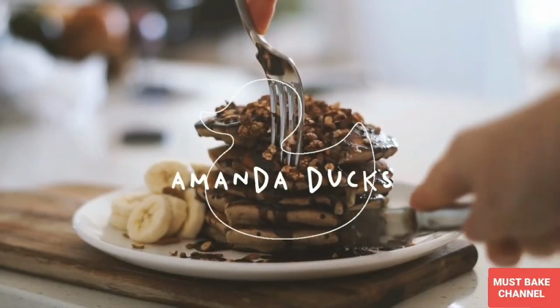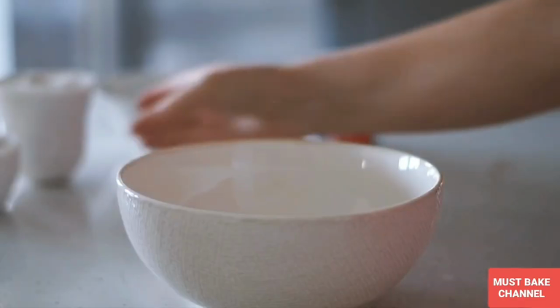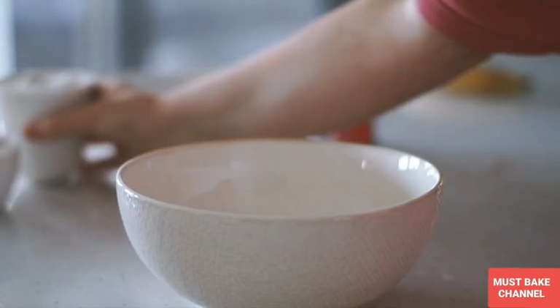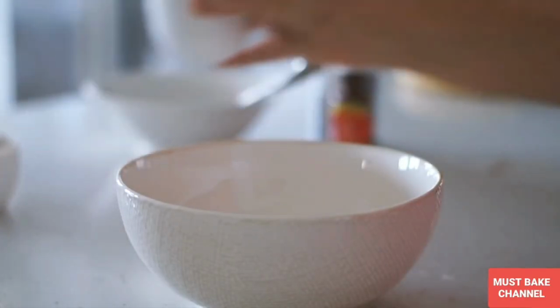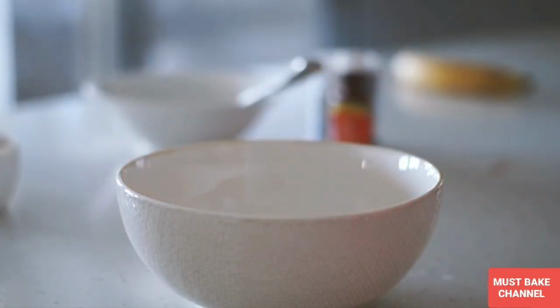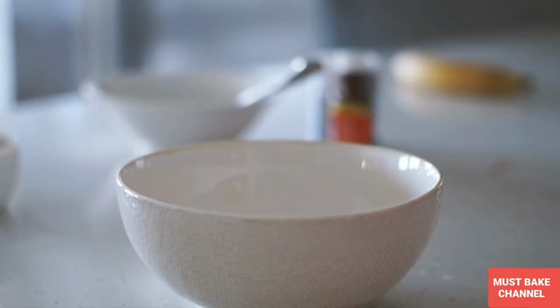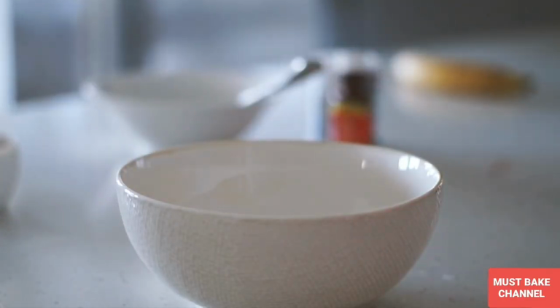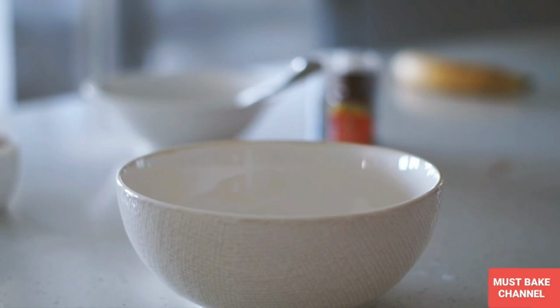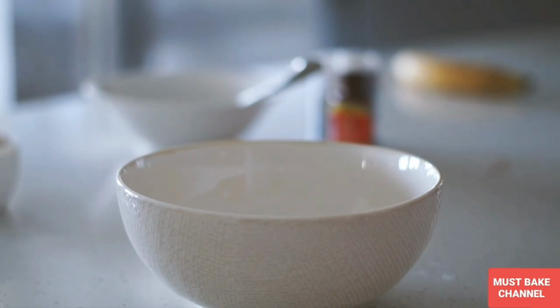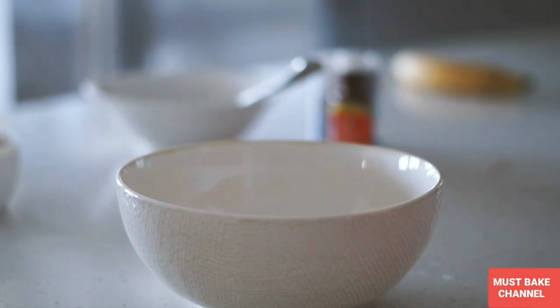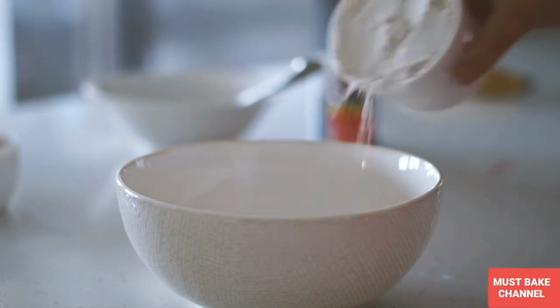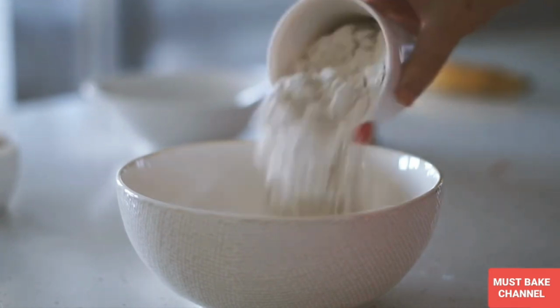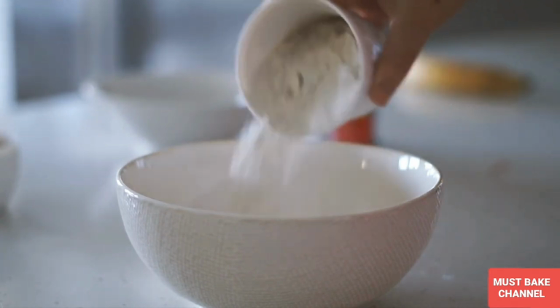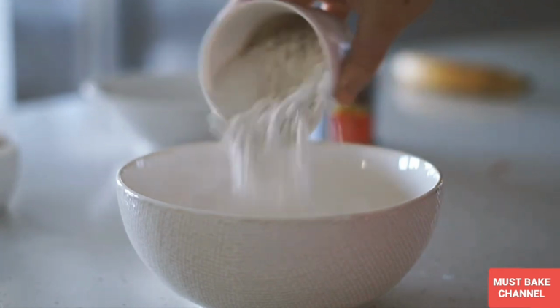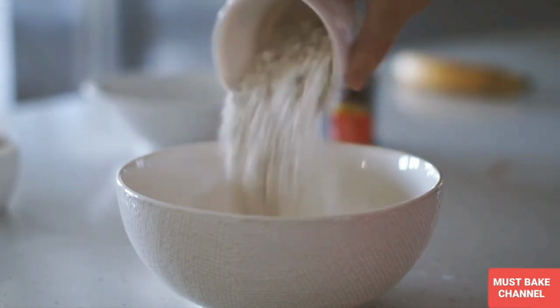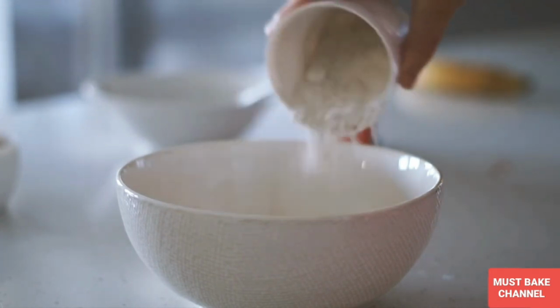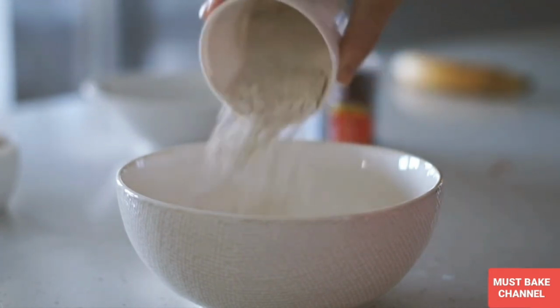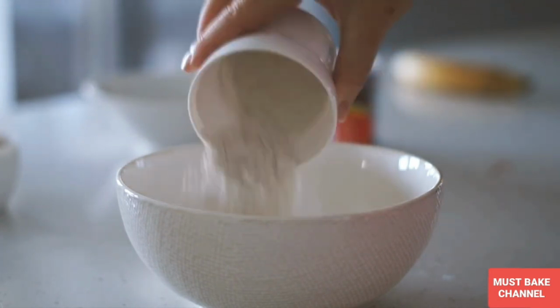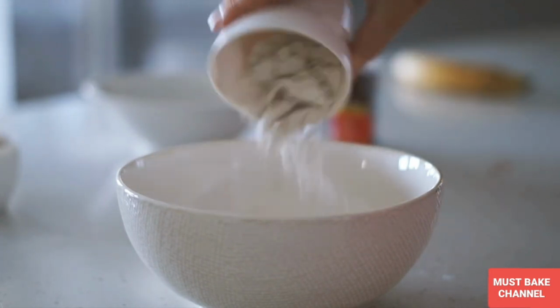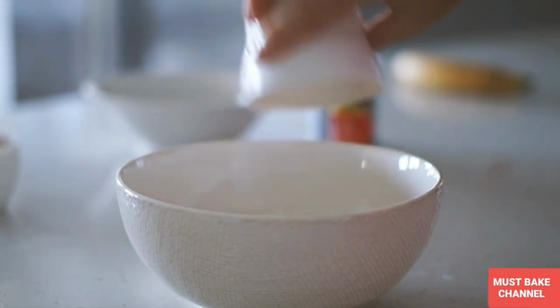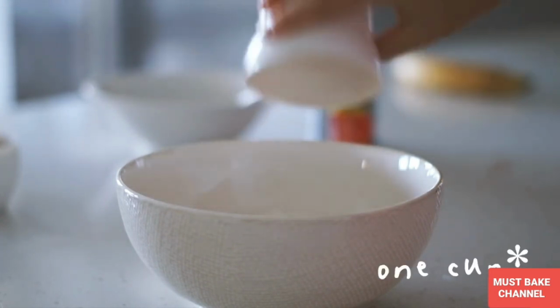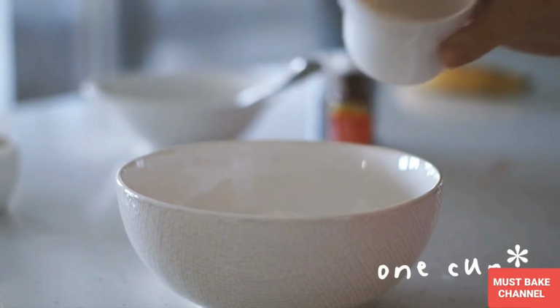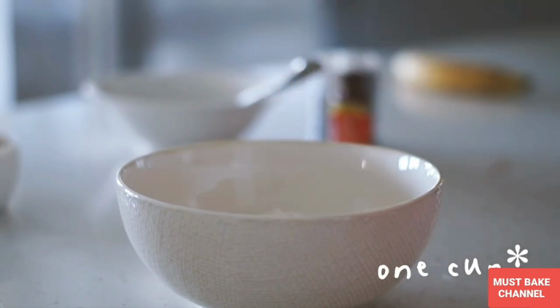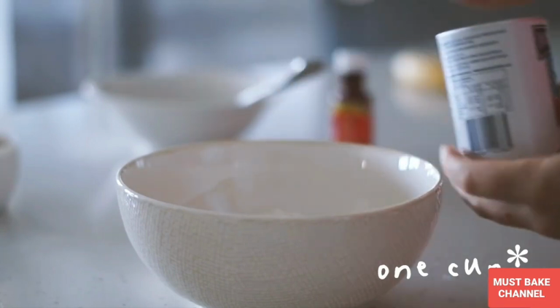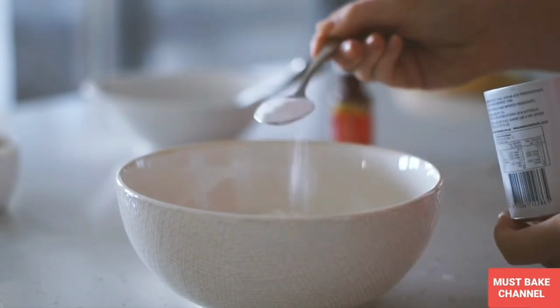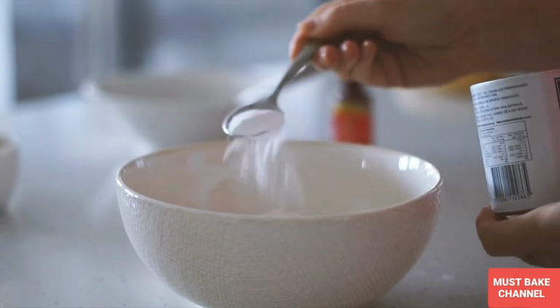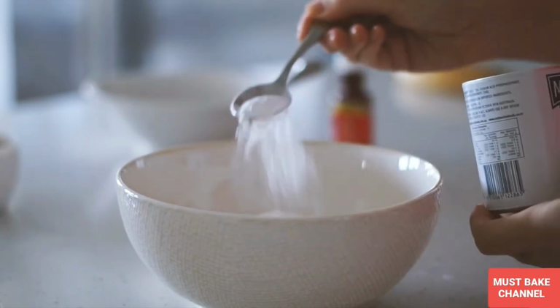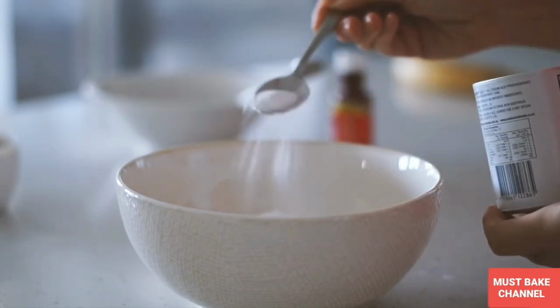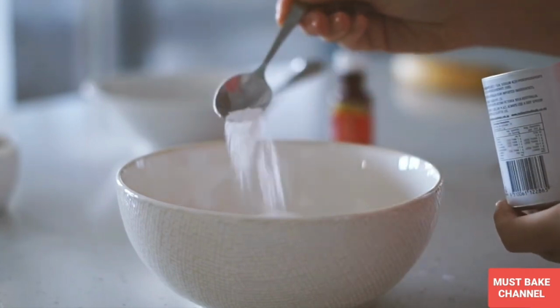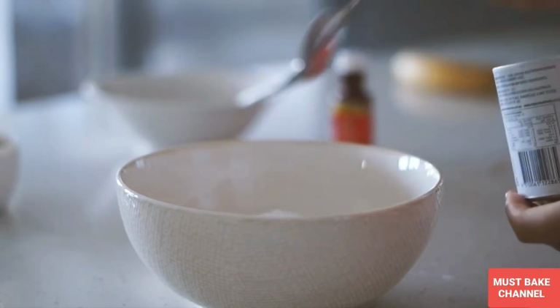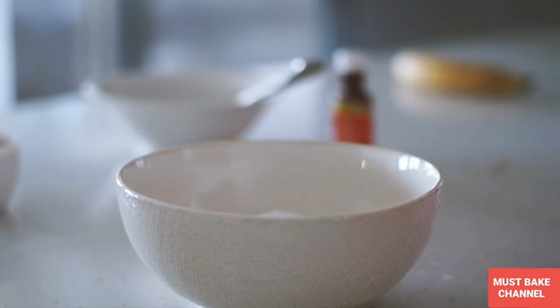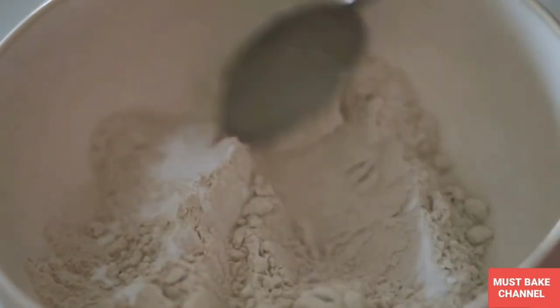Good morning my beautiful friends and welcome back to another what I eat in a day video. This morning for breakfast I was making pancakes, starting with a quarter cup of buckwheat flour as well as one teaspoon of baking soda.